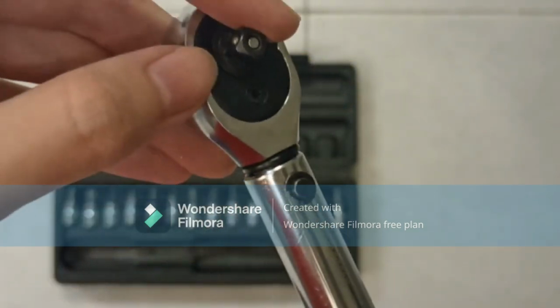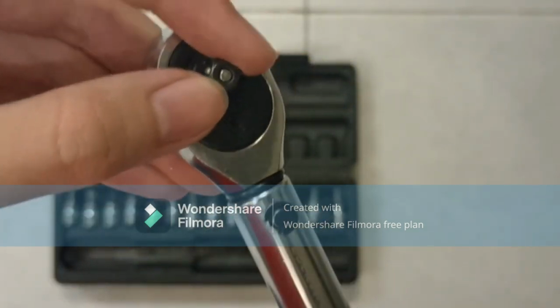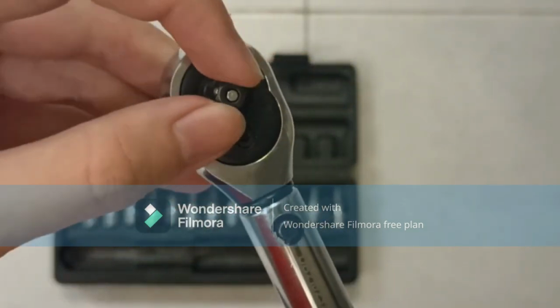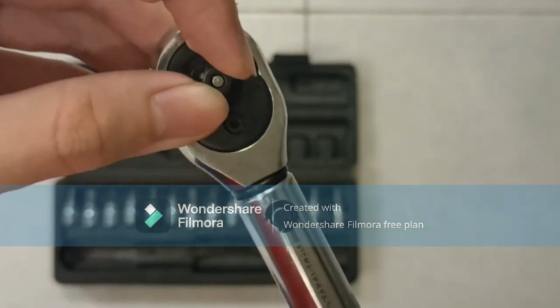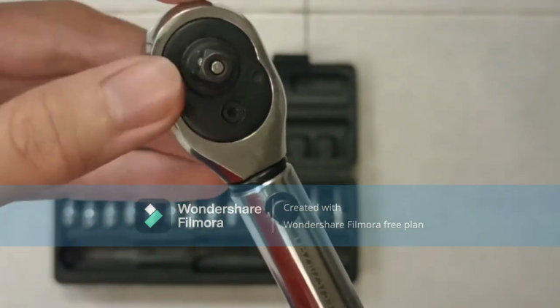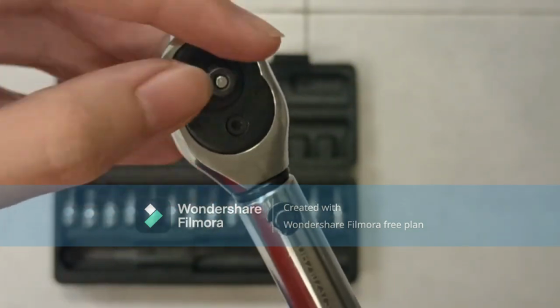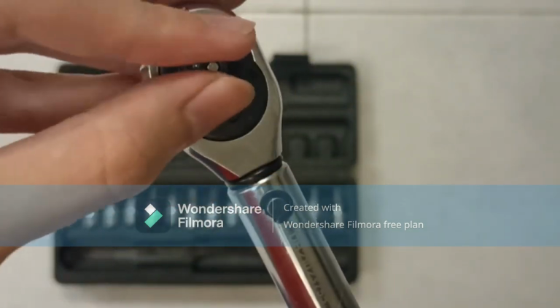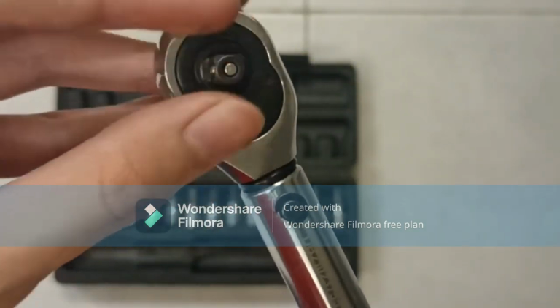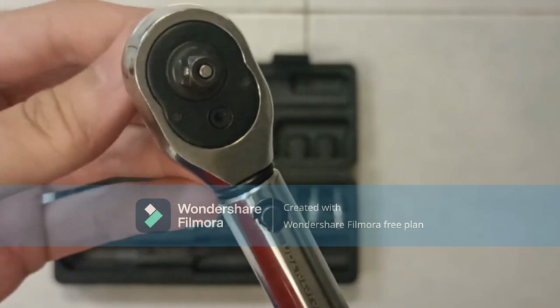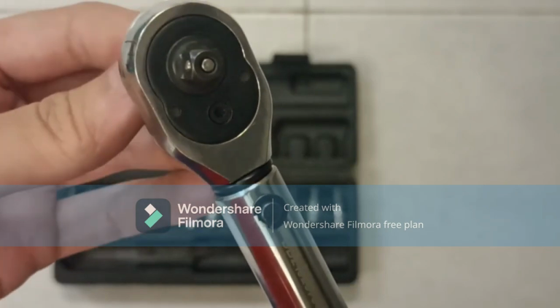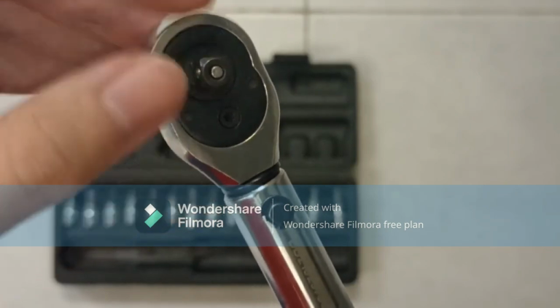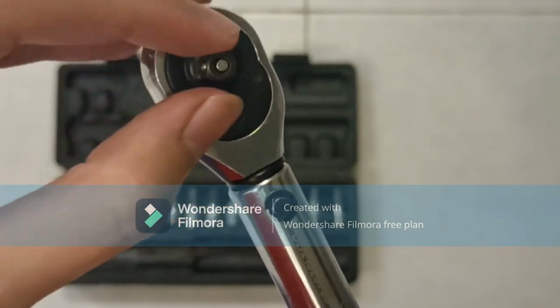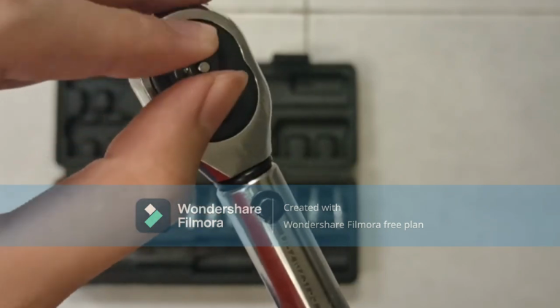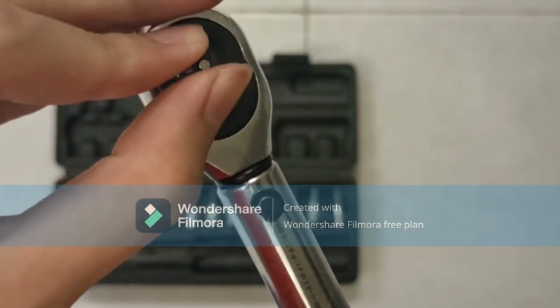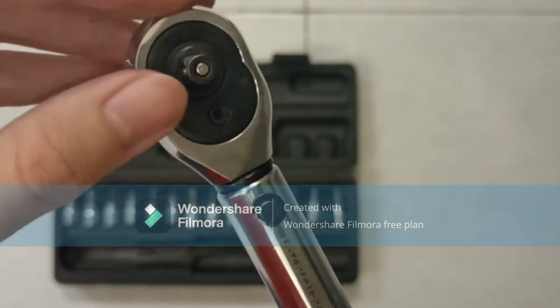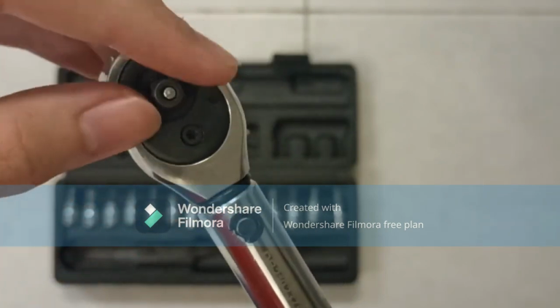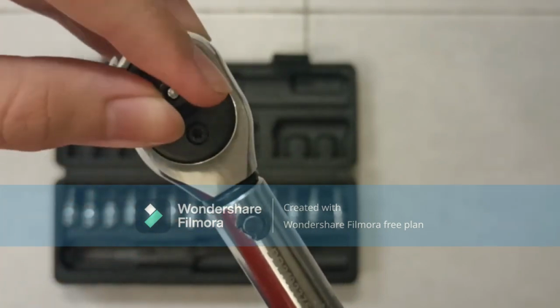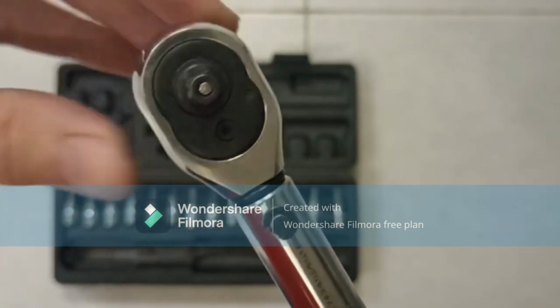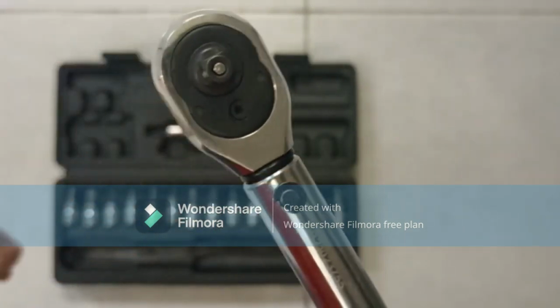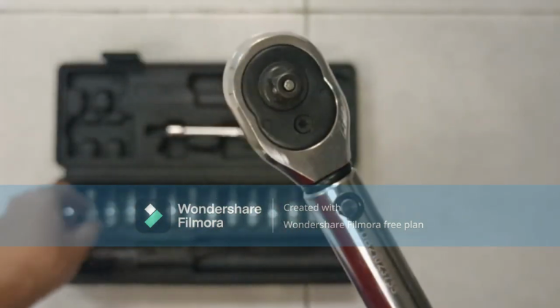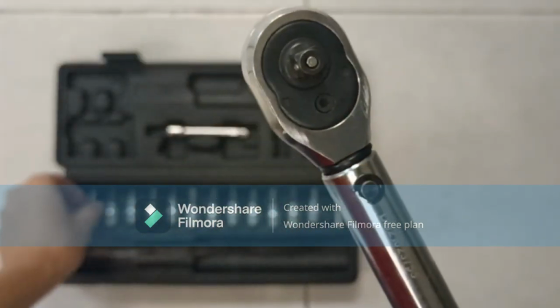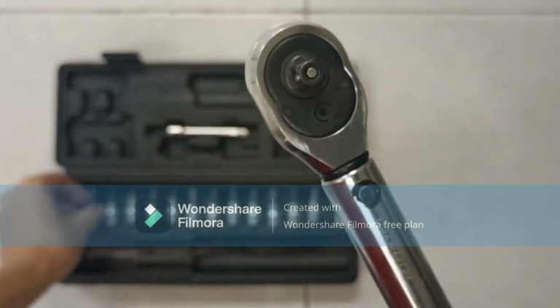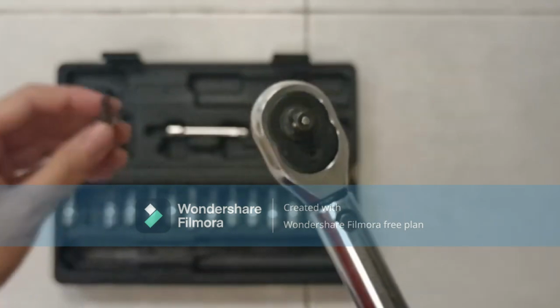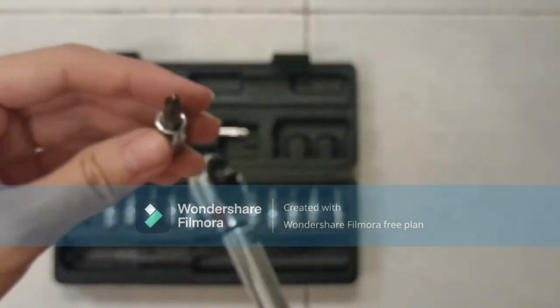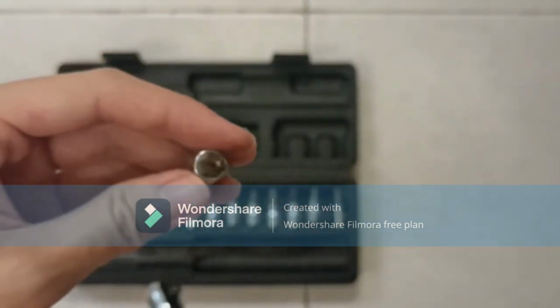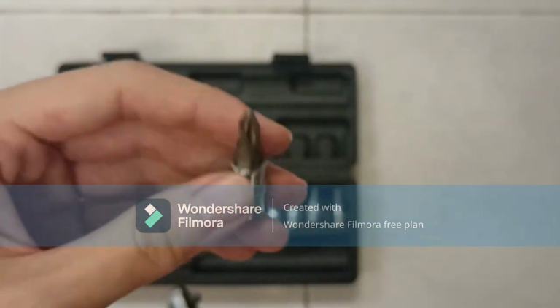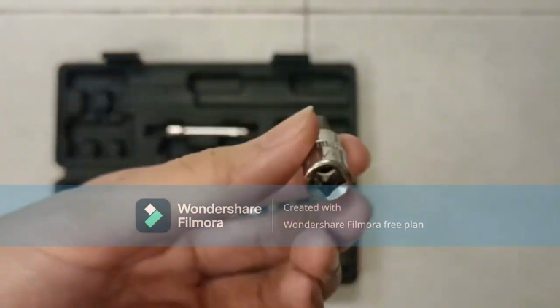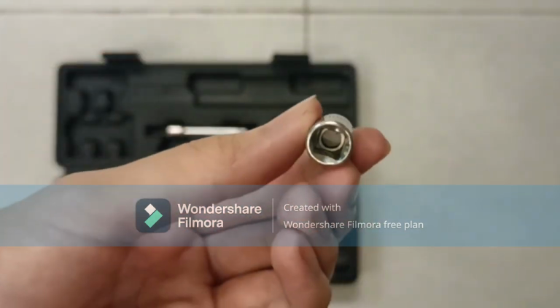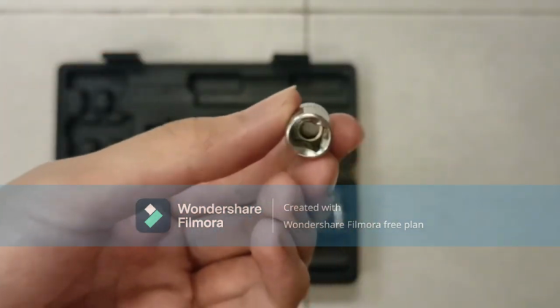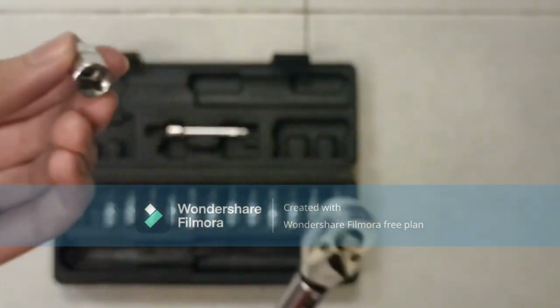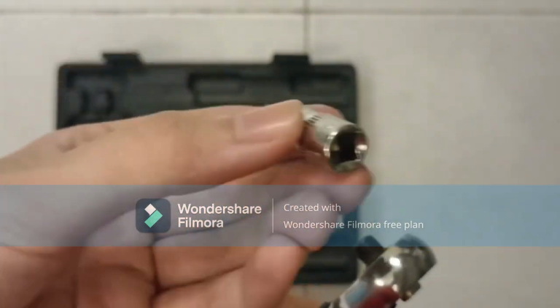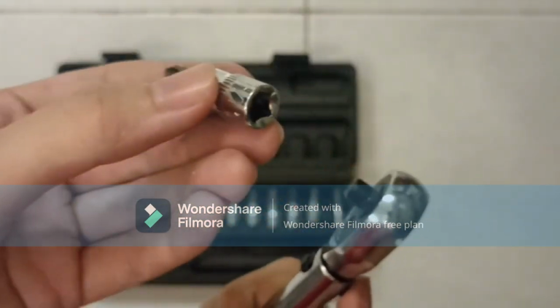And then with this, this is a quarter inch driver — means 1 over 4 inch. We pair it up with this kind of sockets. You can see it is like this.